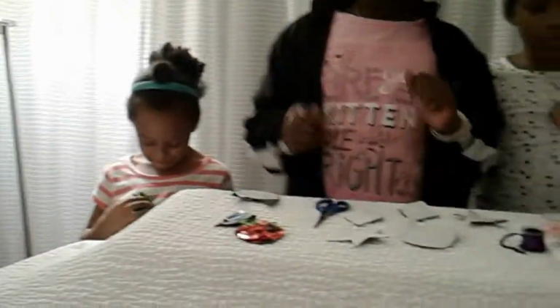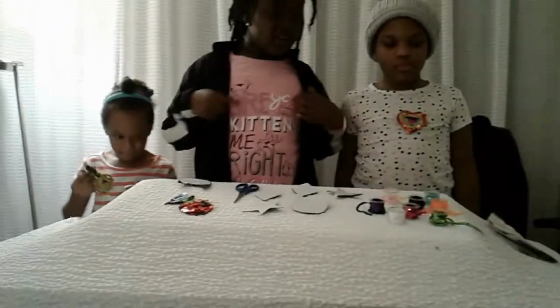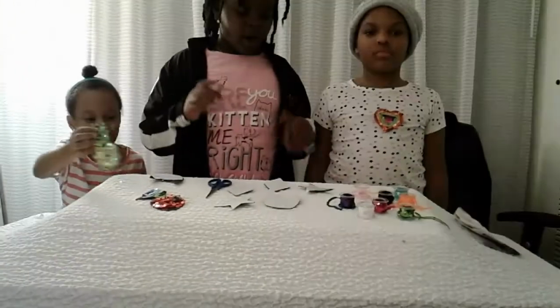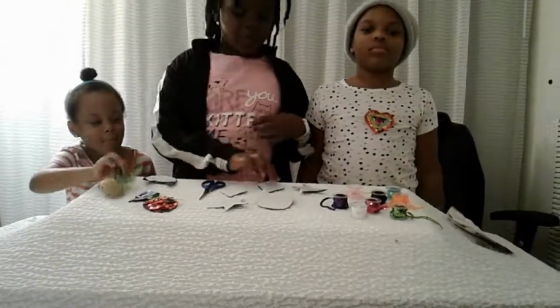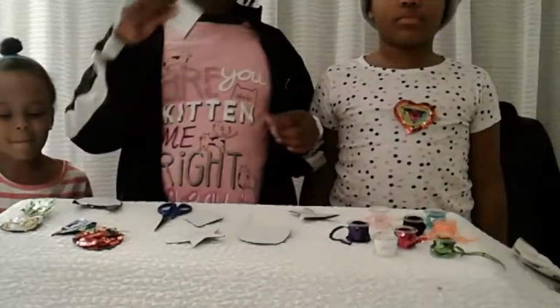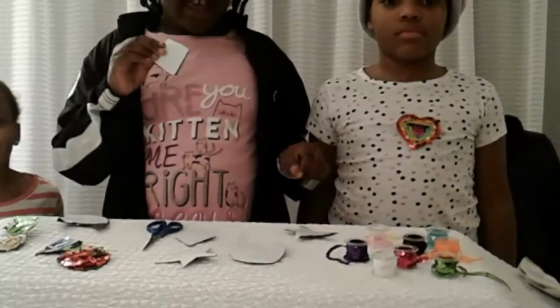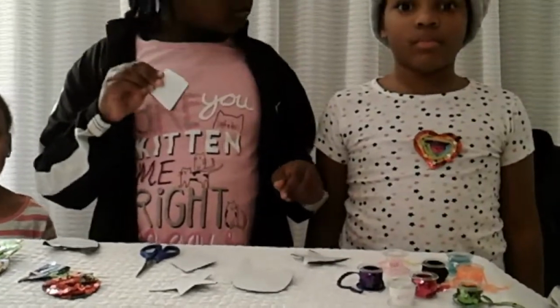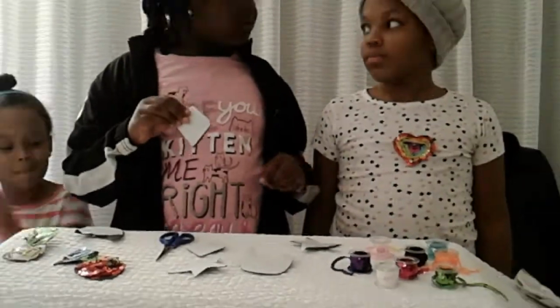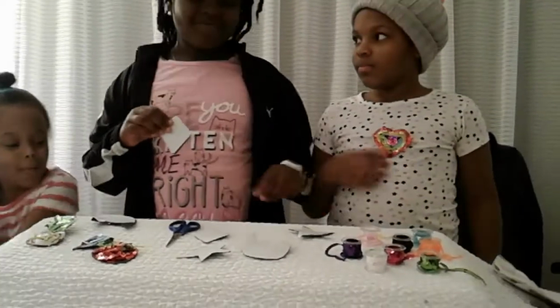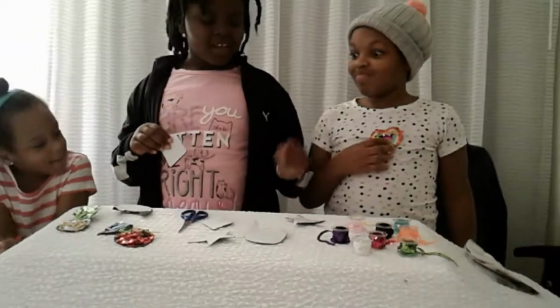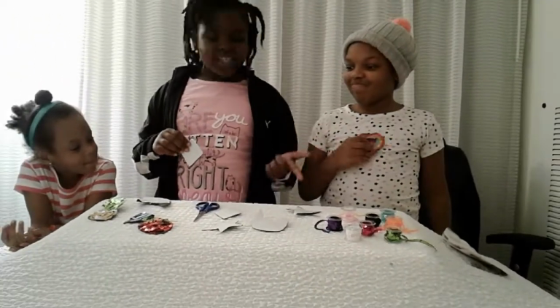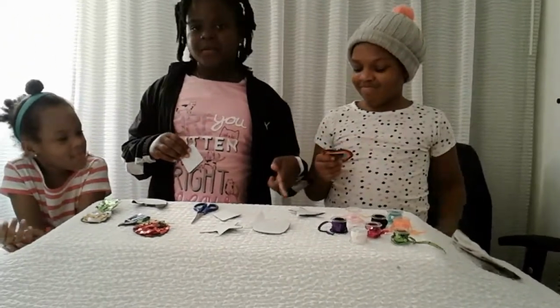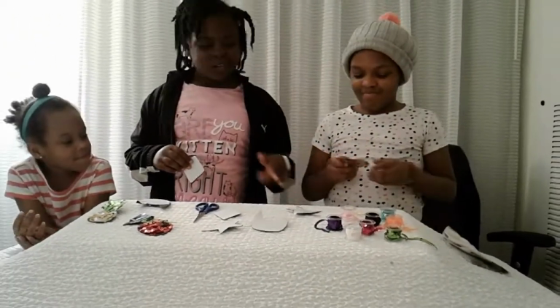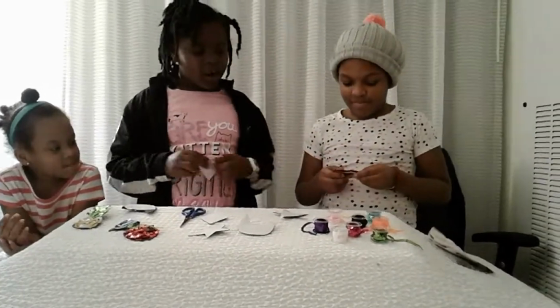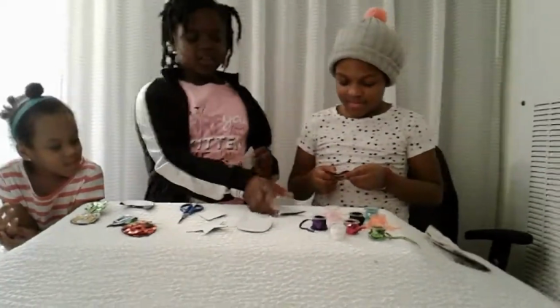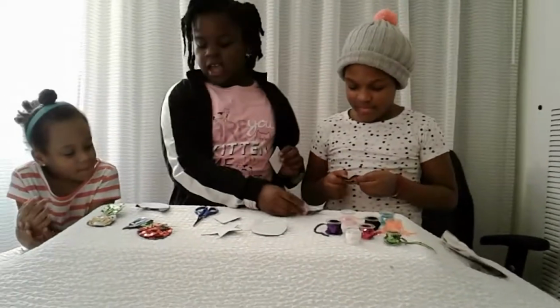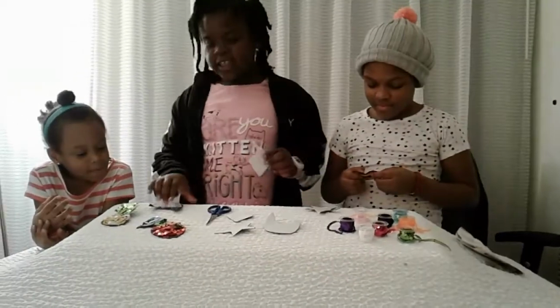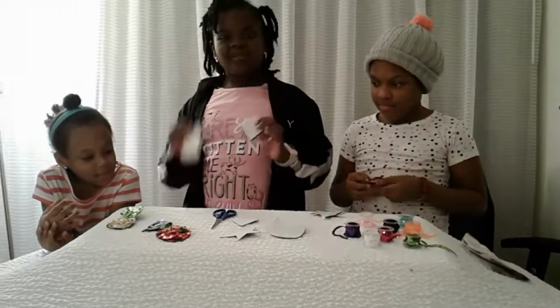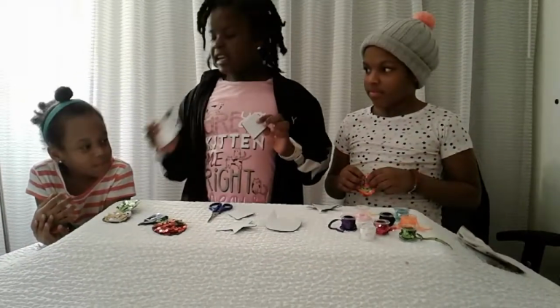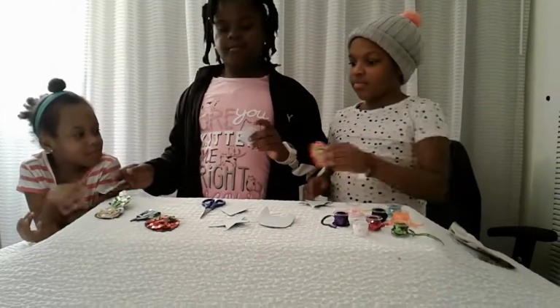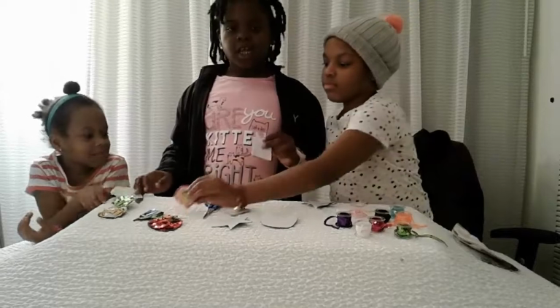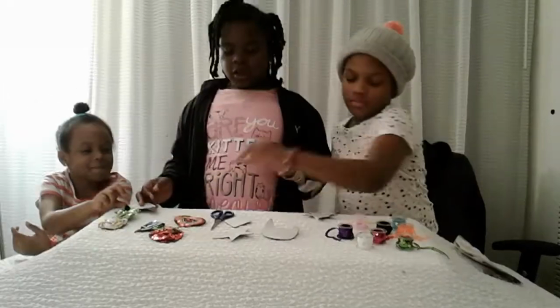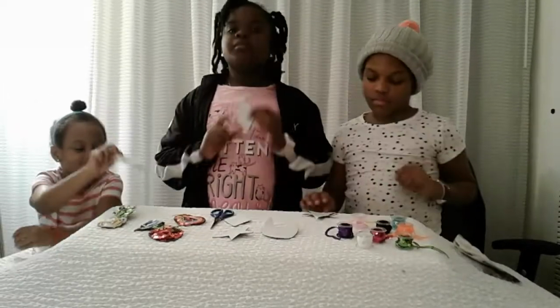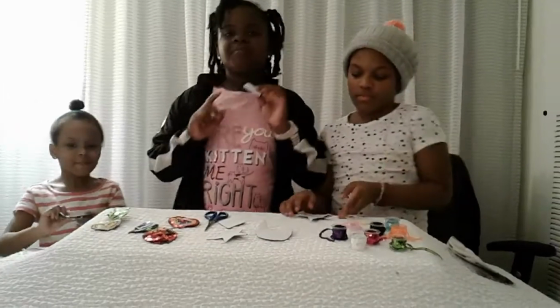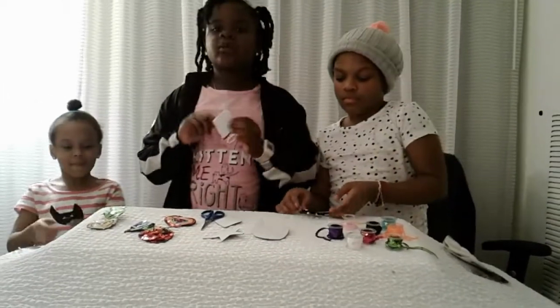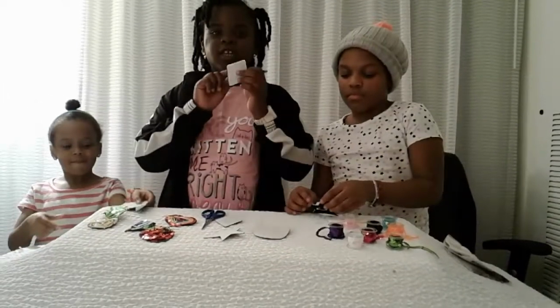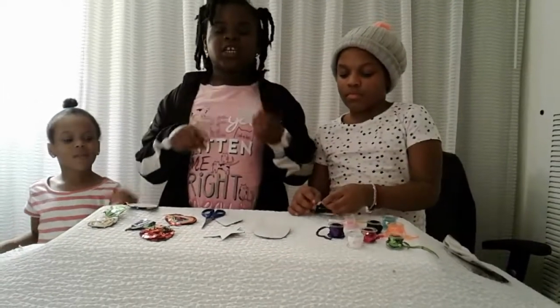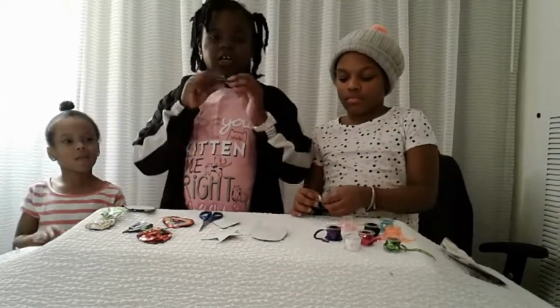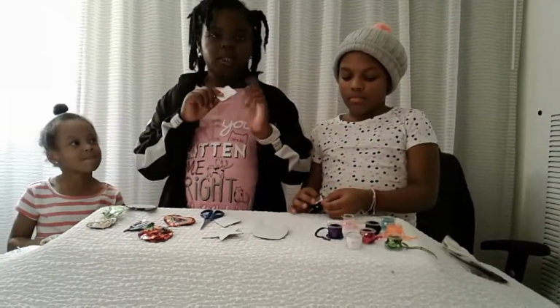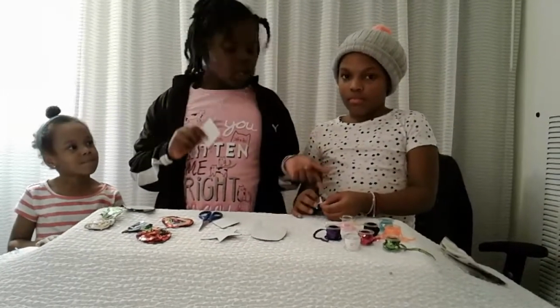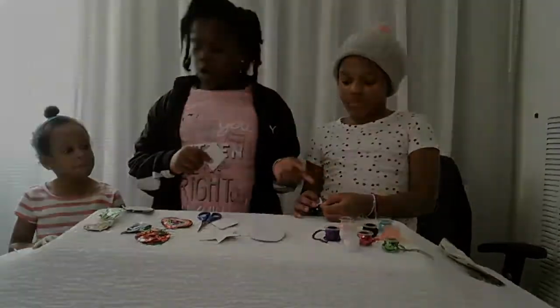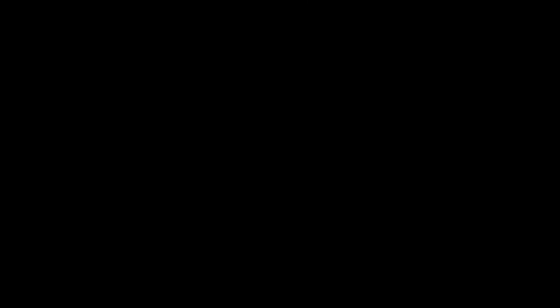Okay, so I'm going to be making a diamond, she's going to be making a star, and she's going to be making a kitty. So we'll be right back with our finished diamond, star, and kitty.